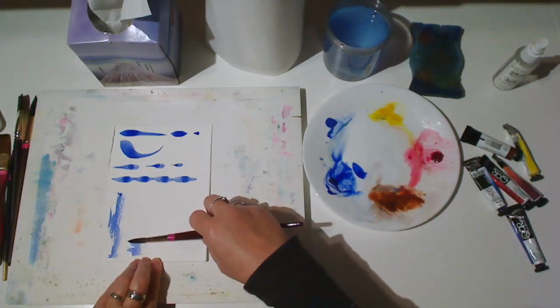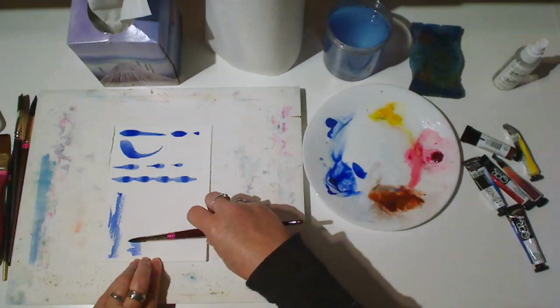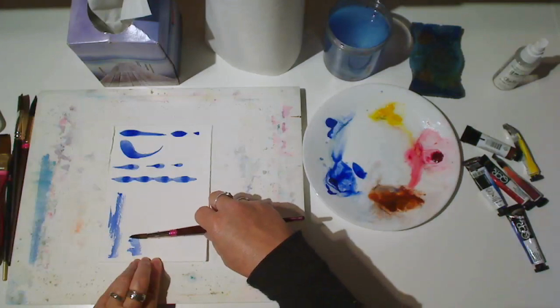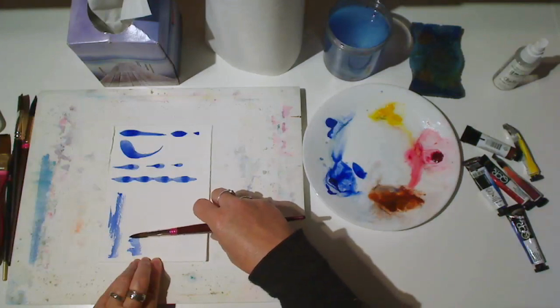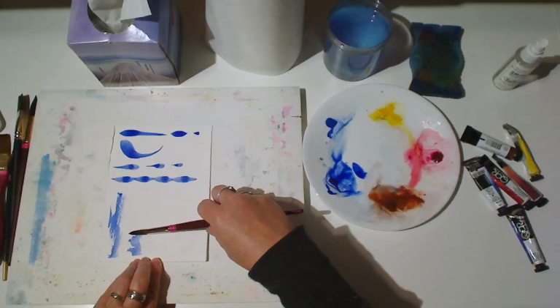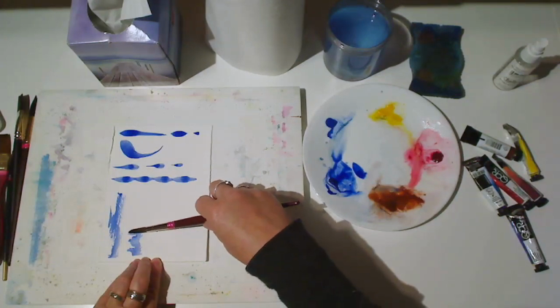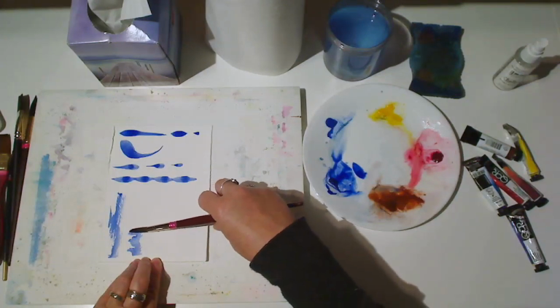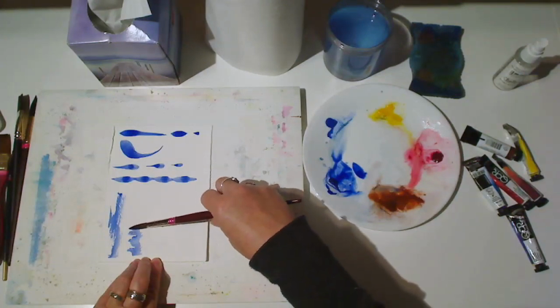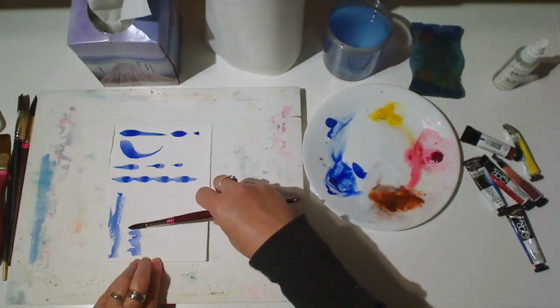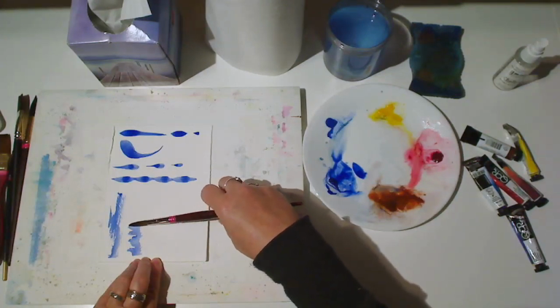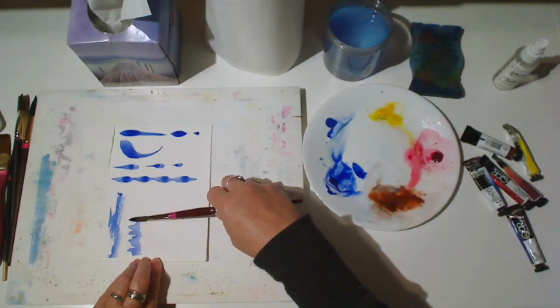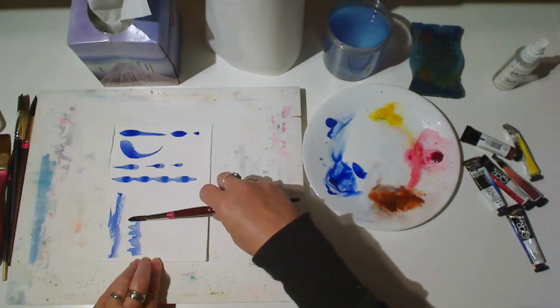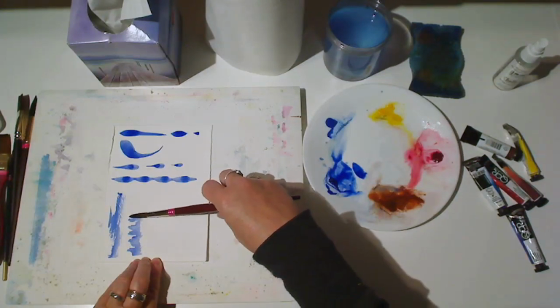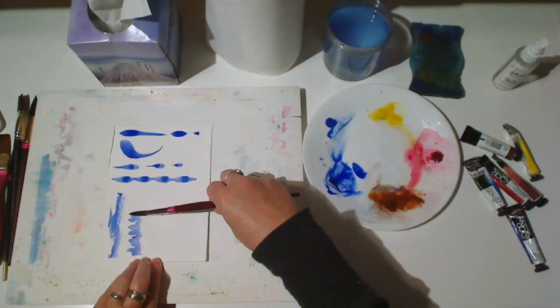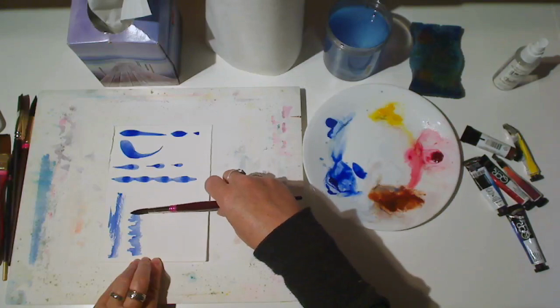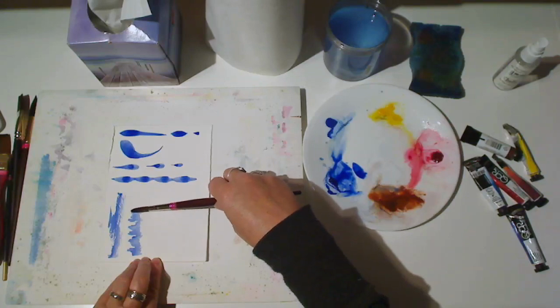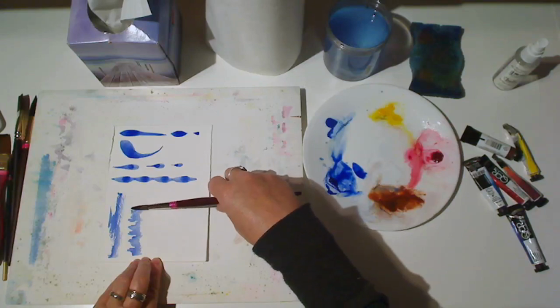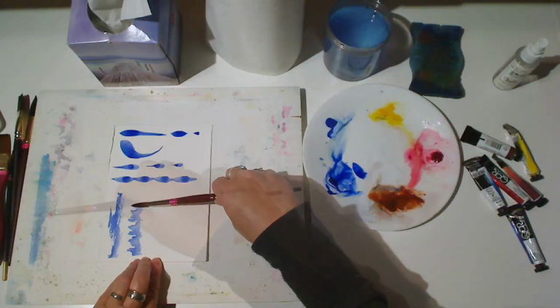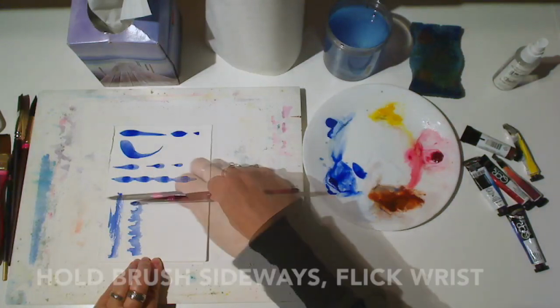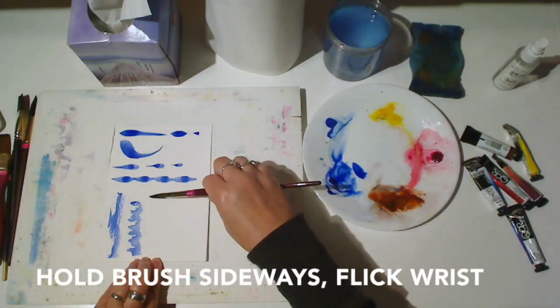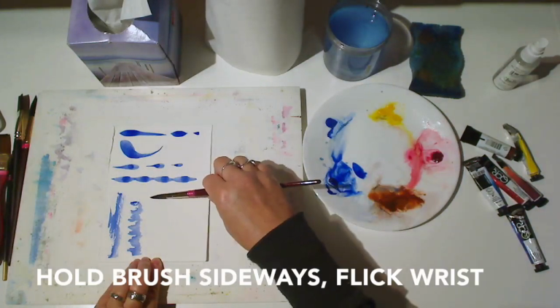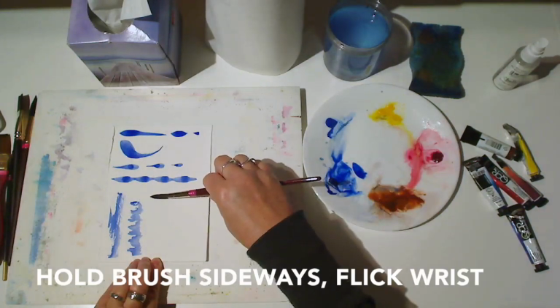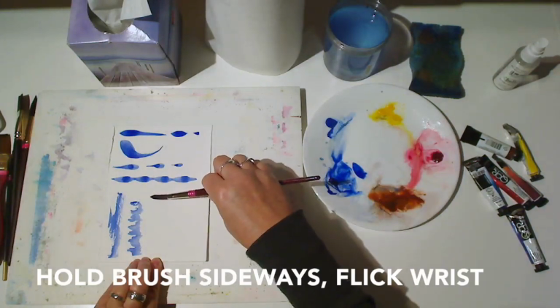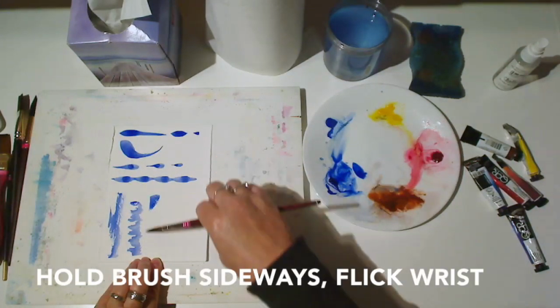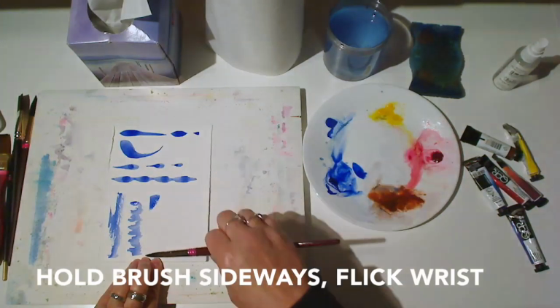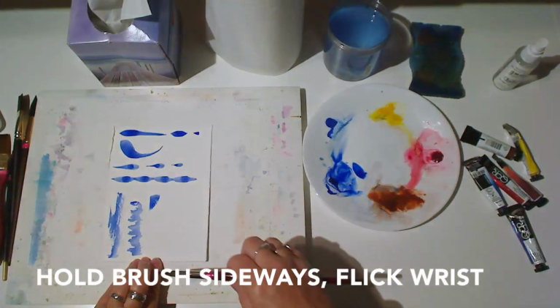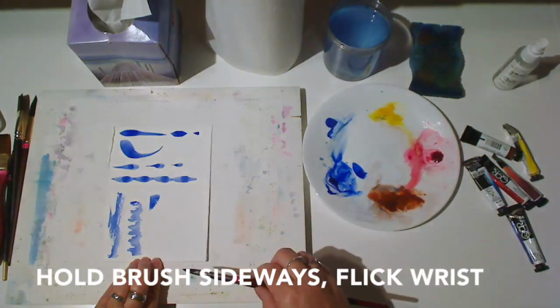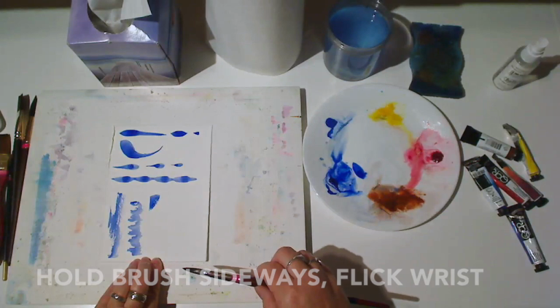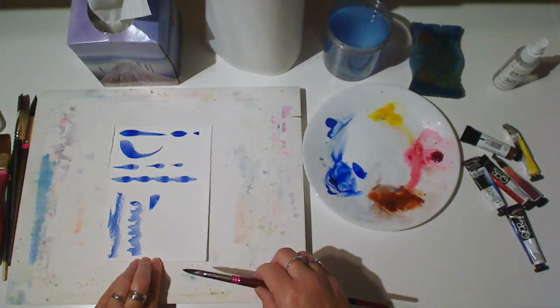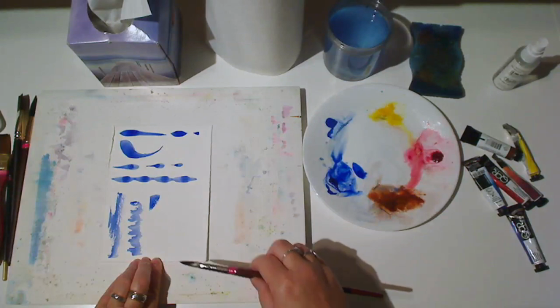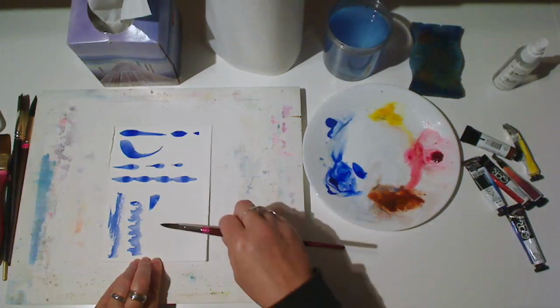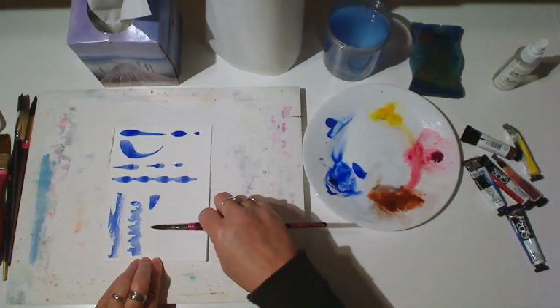As you do these exercises, think about what the shapes suggest to you, so you'll have some ideas about how you might use these brushes in producing a painting. Next, hold your brush sideways and flick your wrist quickly.